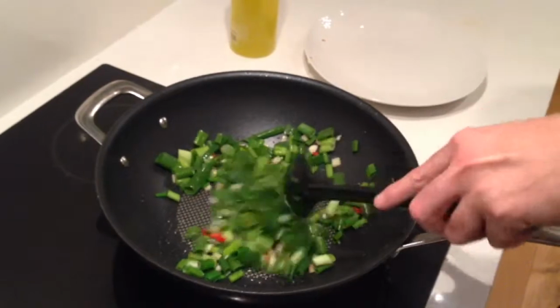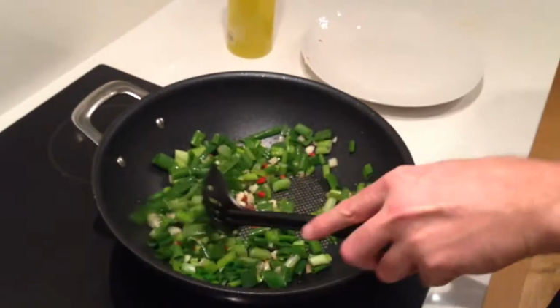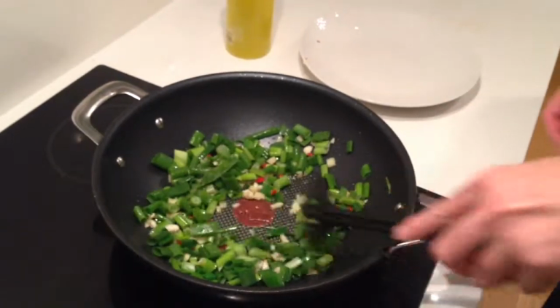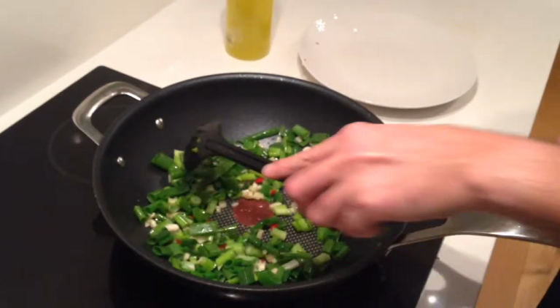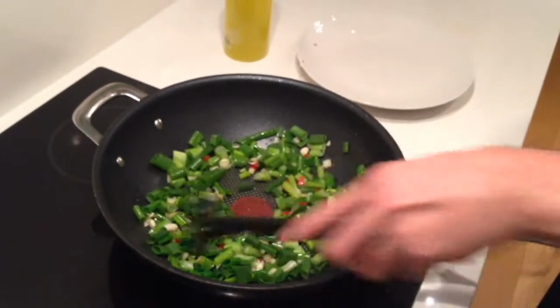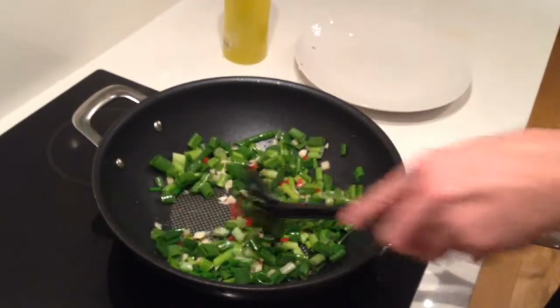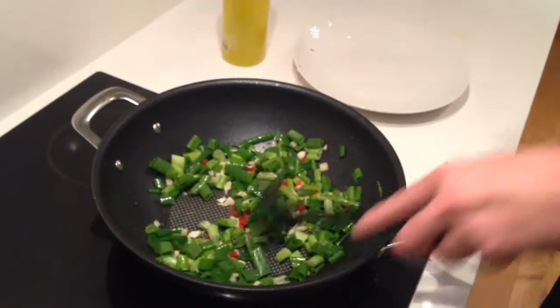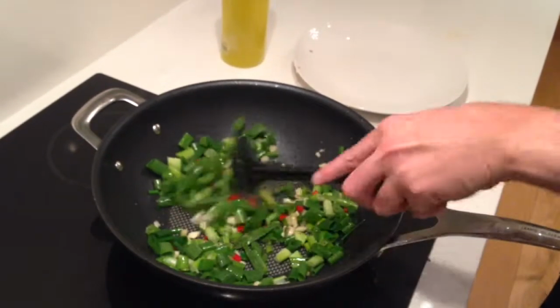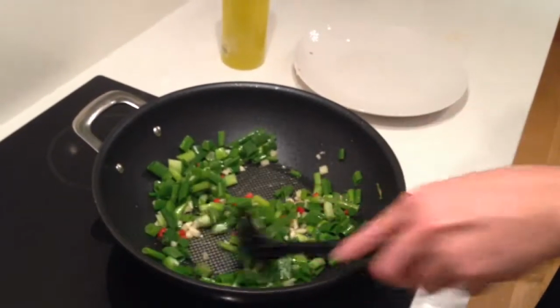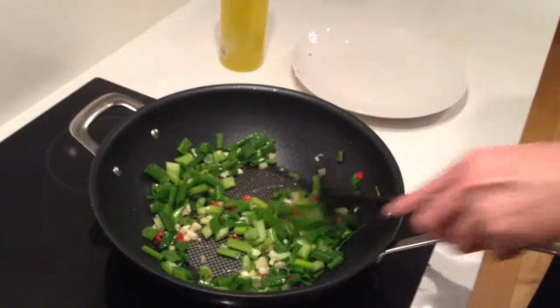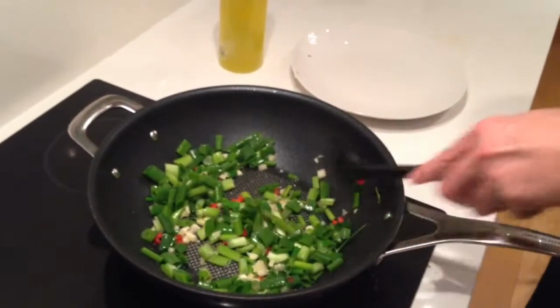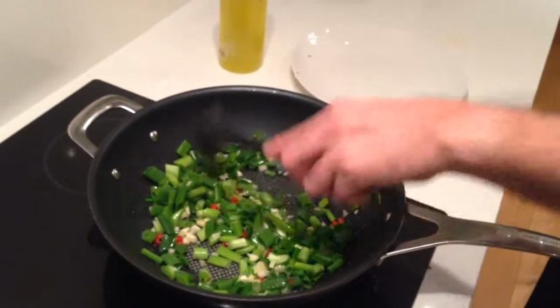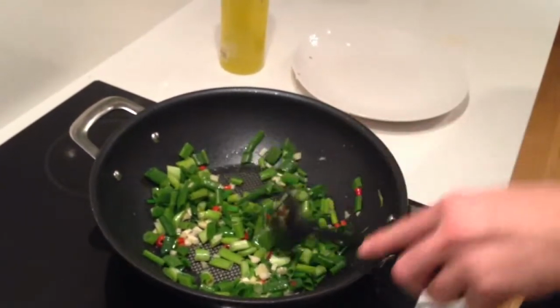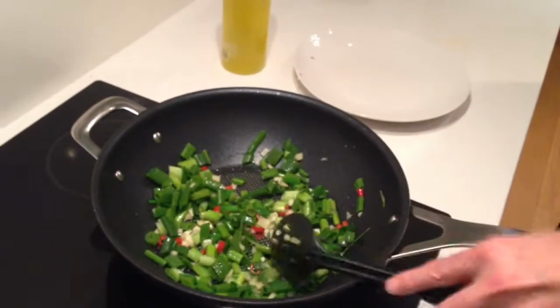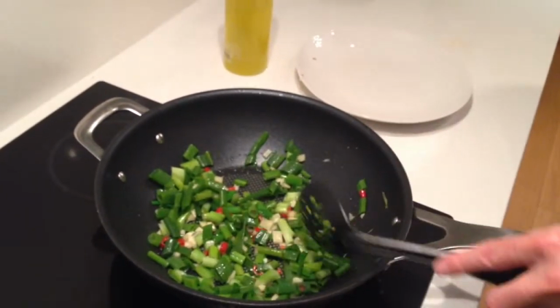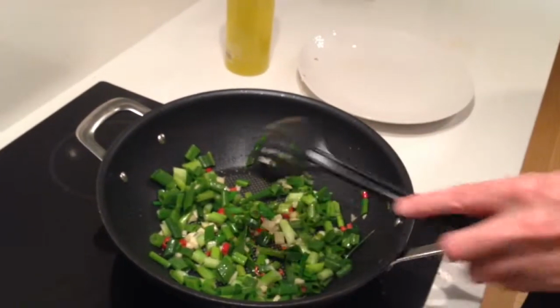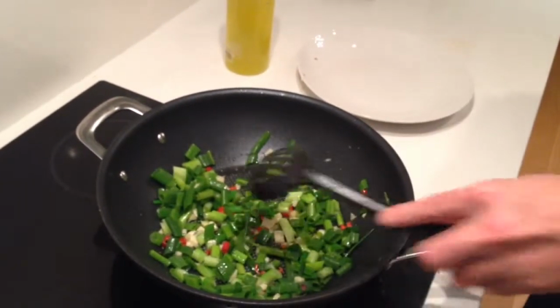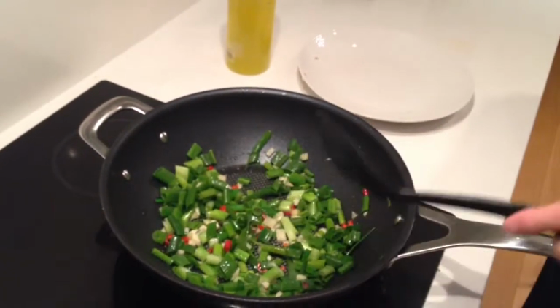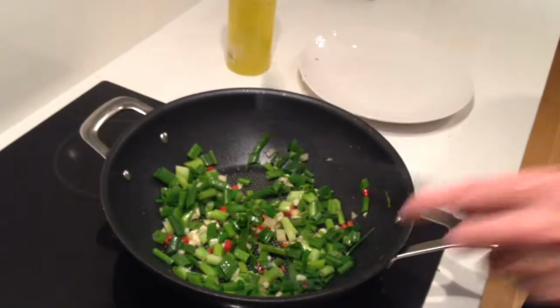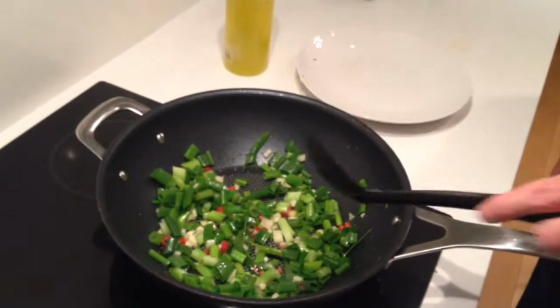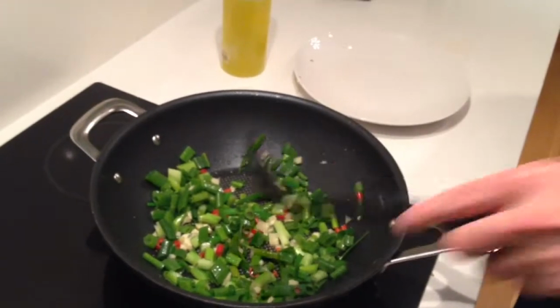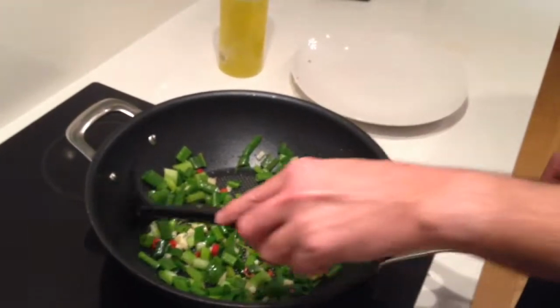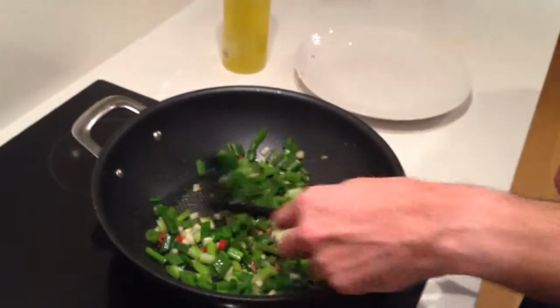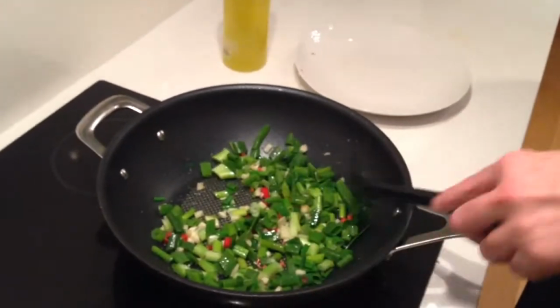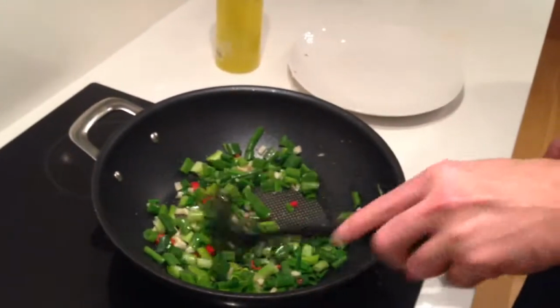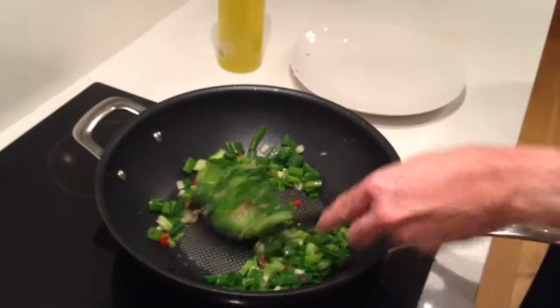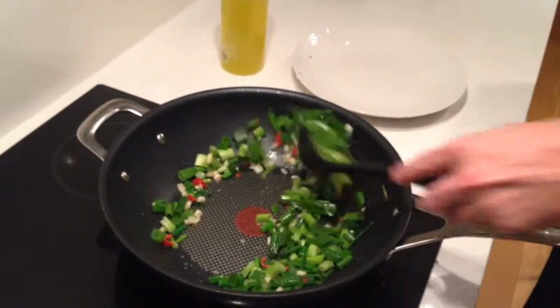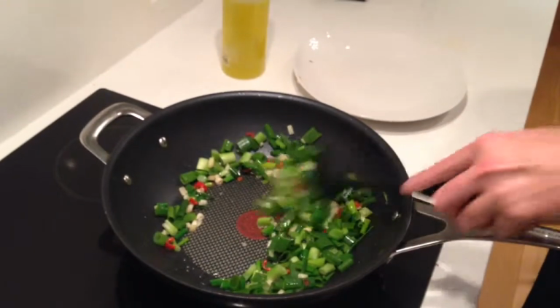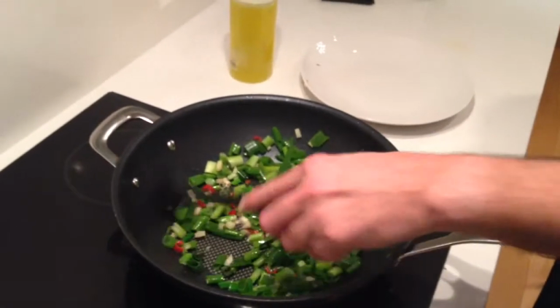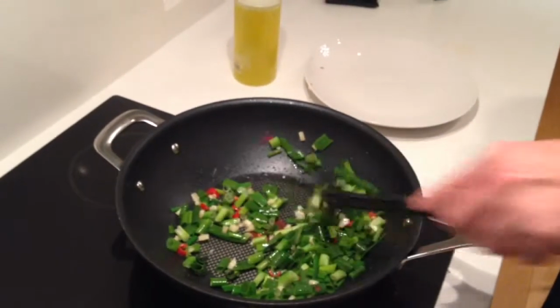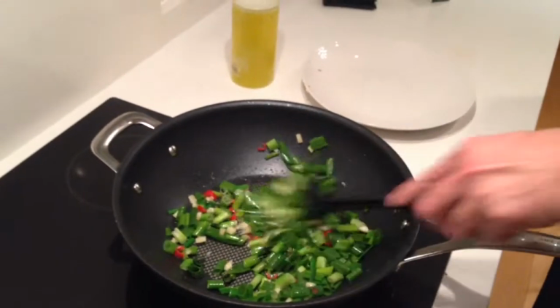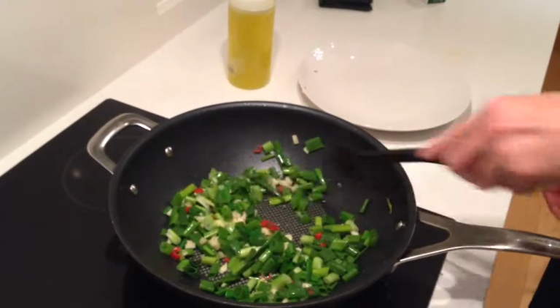As soon as it hits the pan you can smell the flavours. We've got ginger, garlic, chilli, and spring onion, because it's sizzling away.